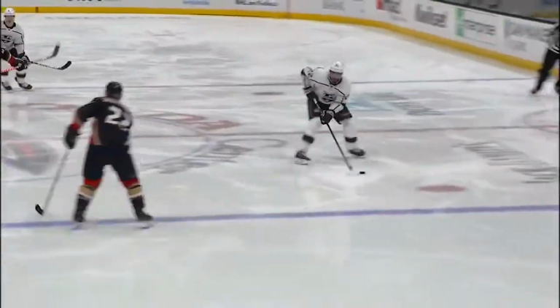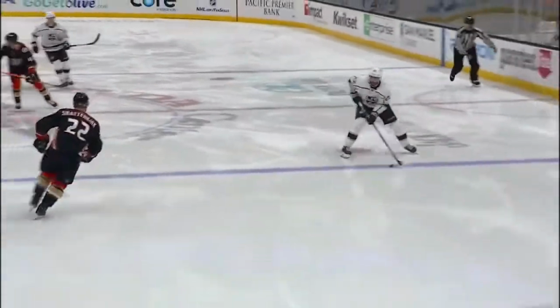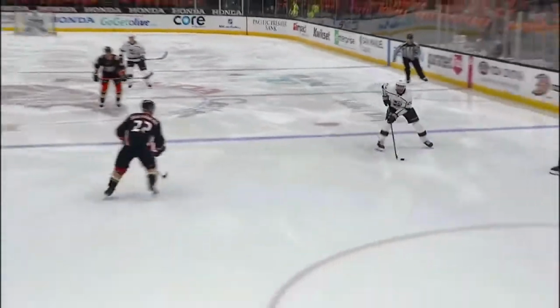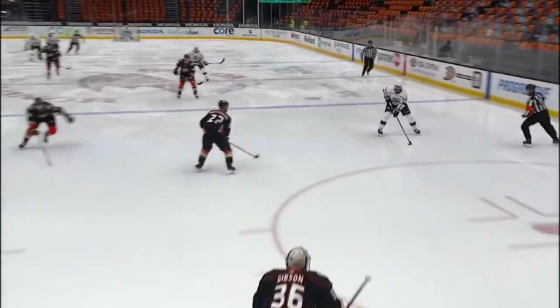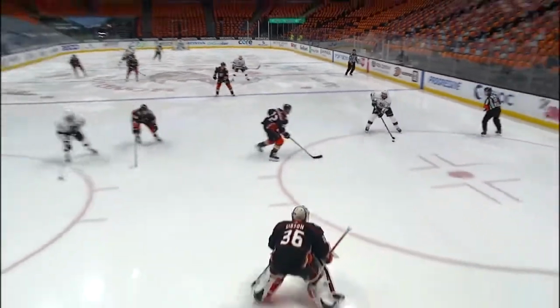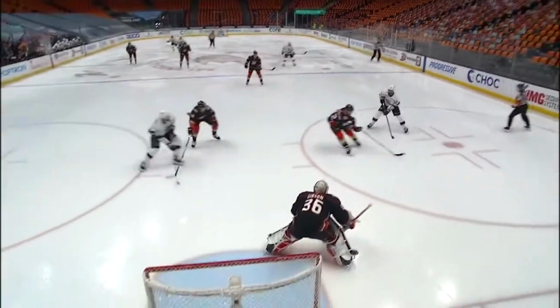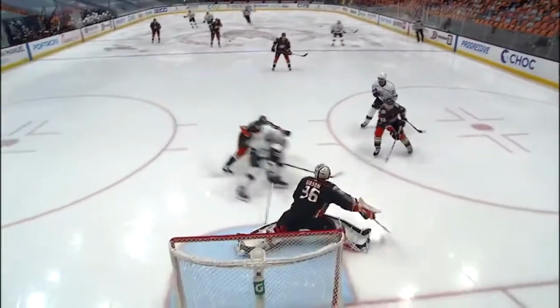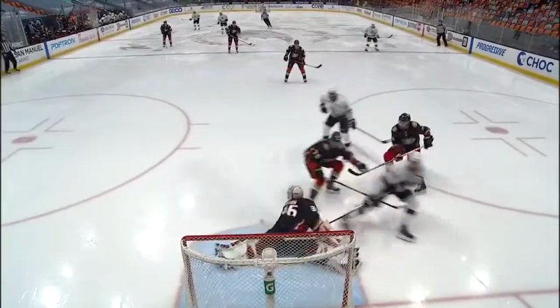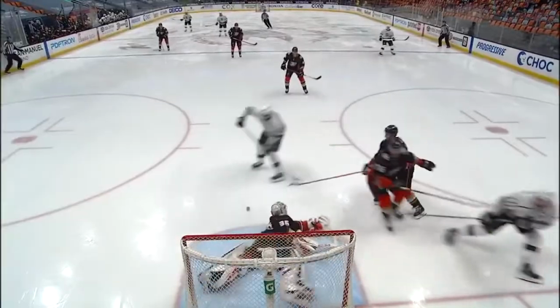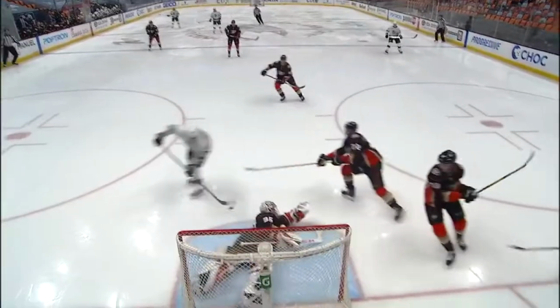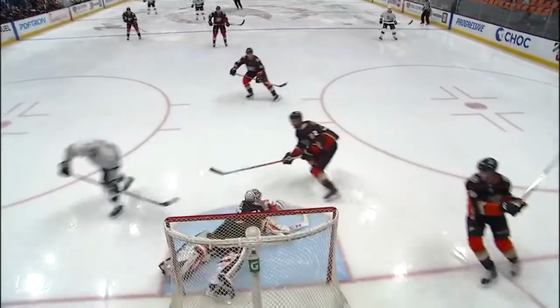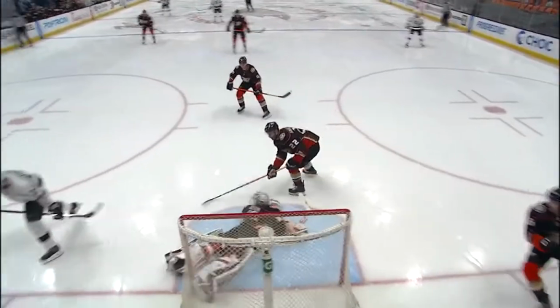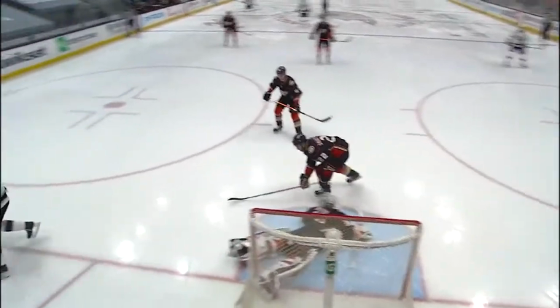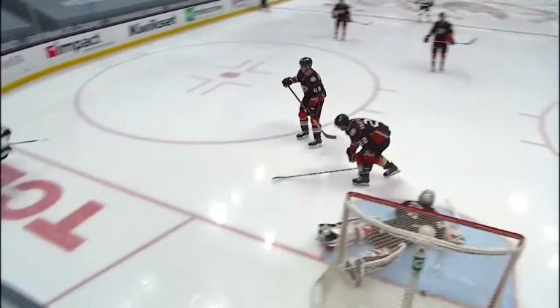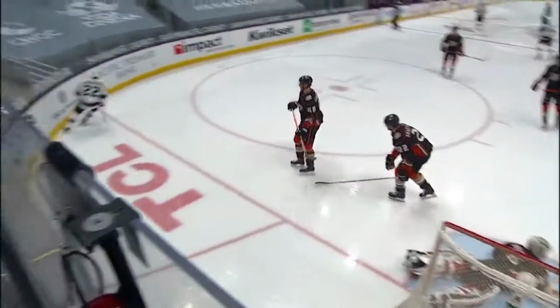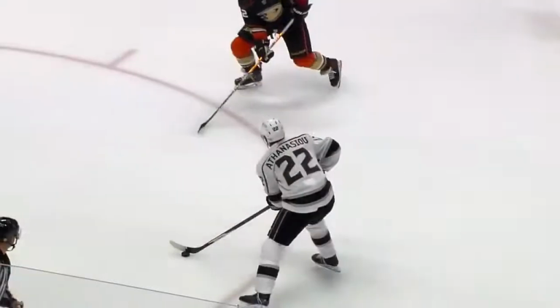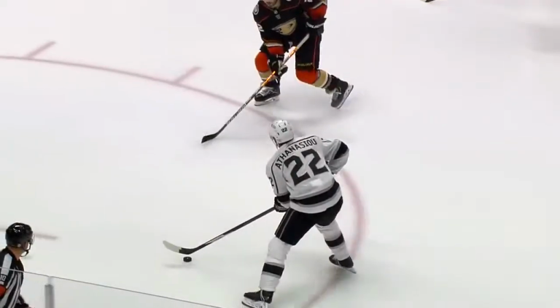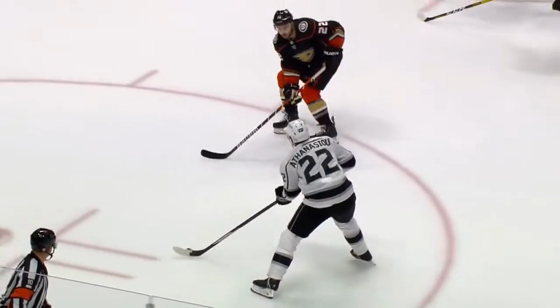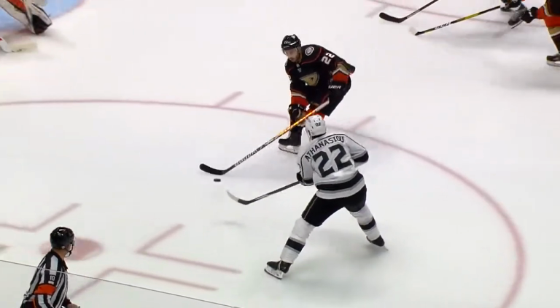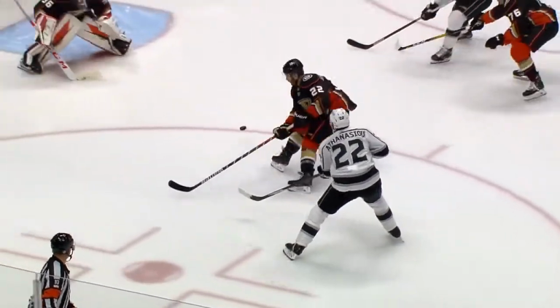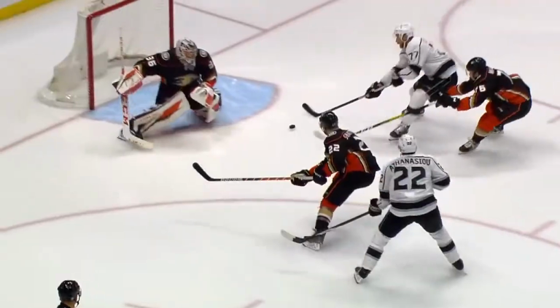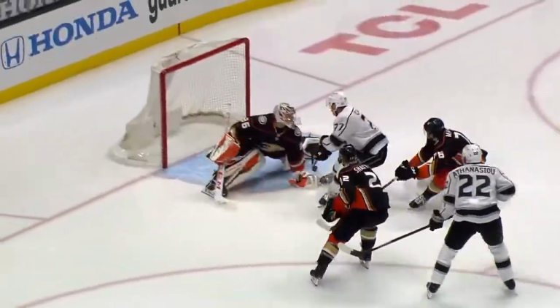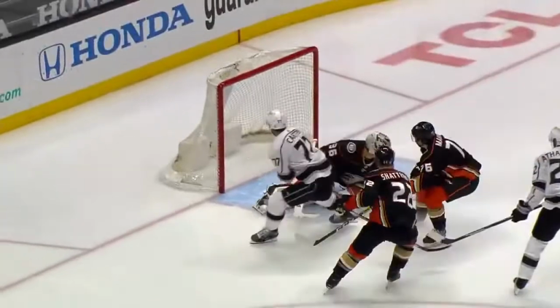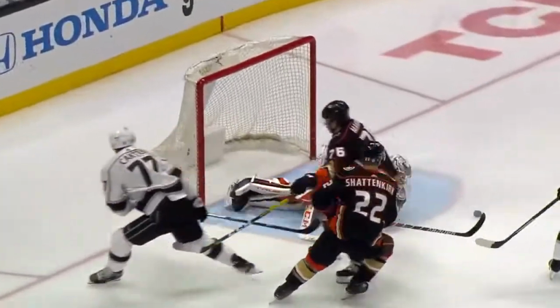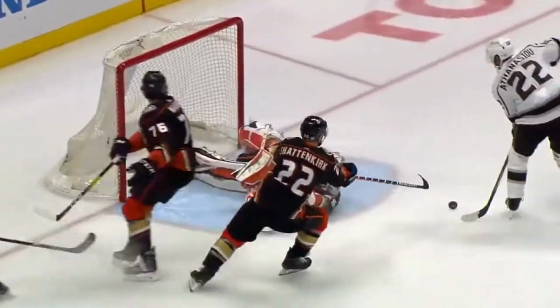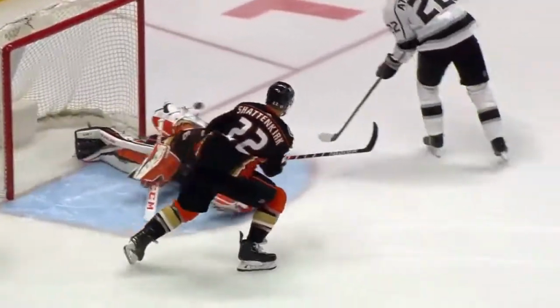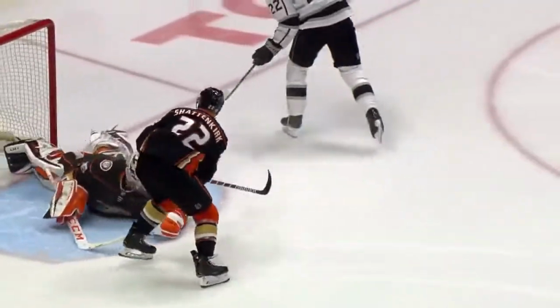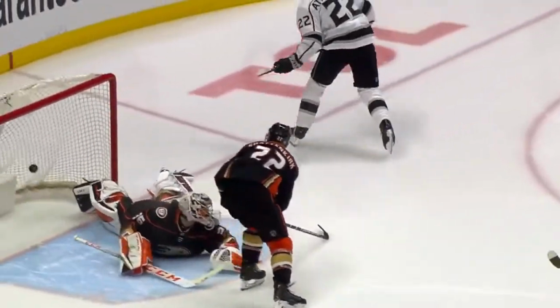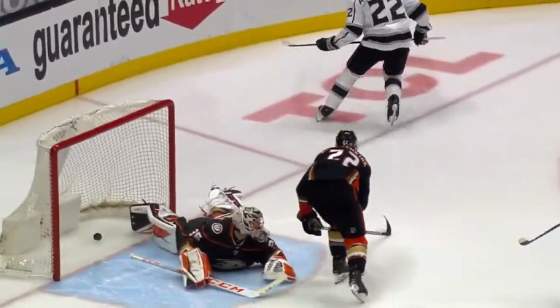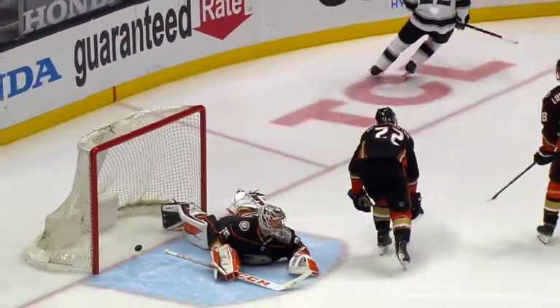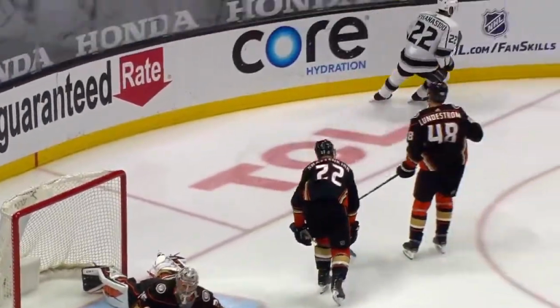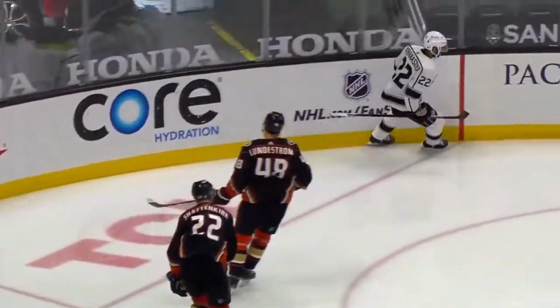Coaches remind their players to do this all the time — get to the front of the net. Here's the pass, watch them just zip in and follow your pass. The rebound just laid right there, but John Gibson needed some help from his defensemen.